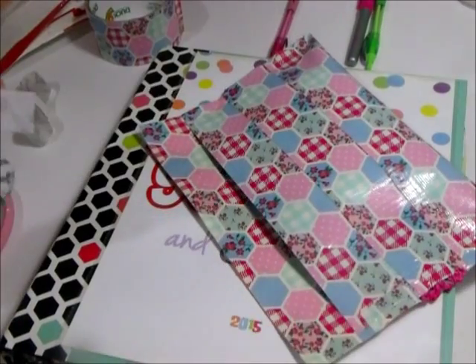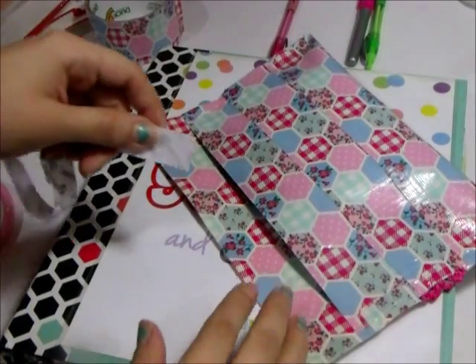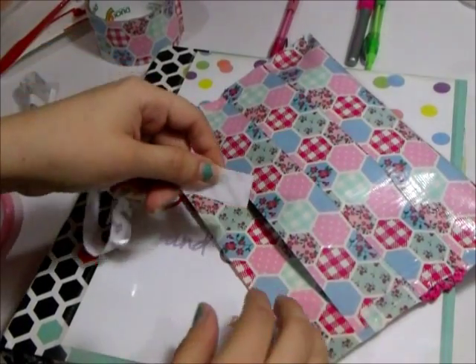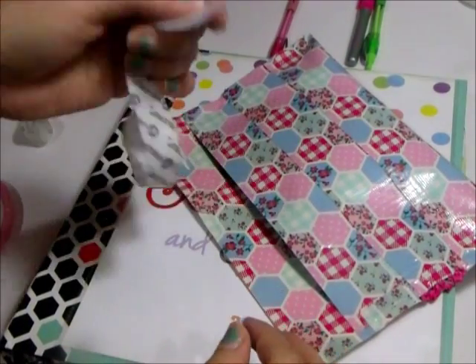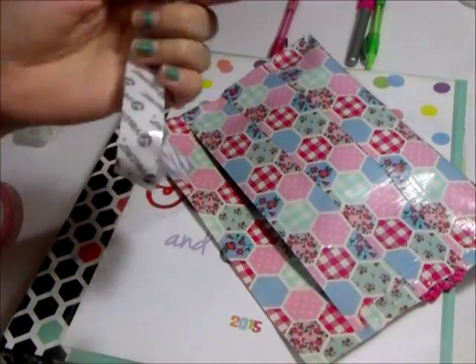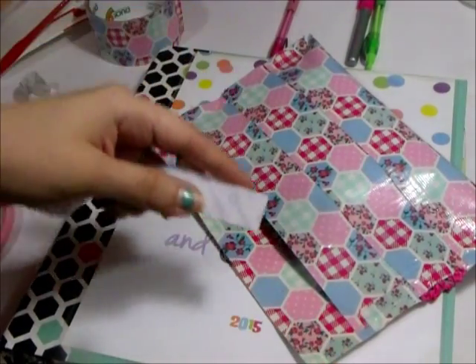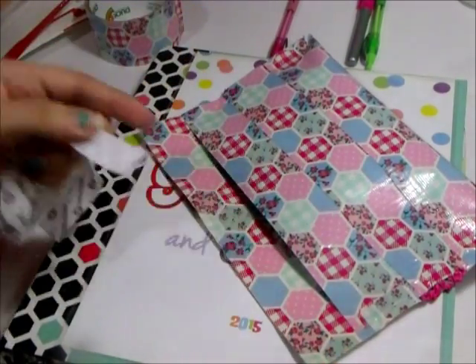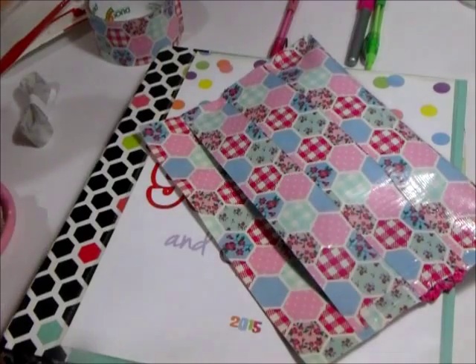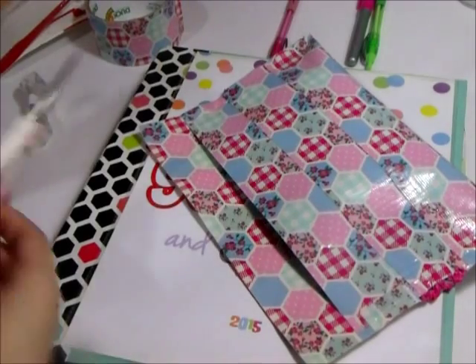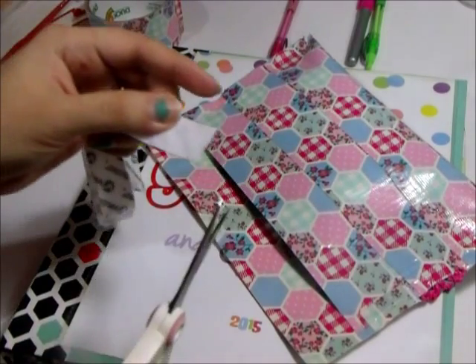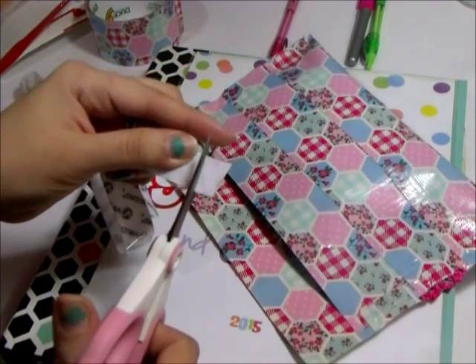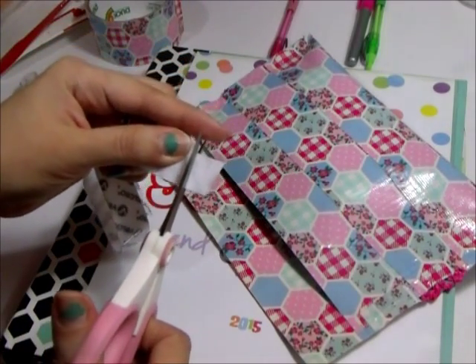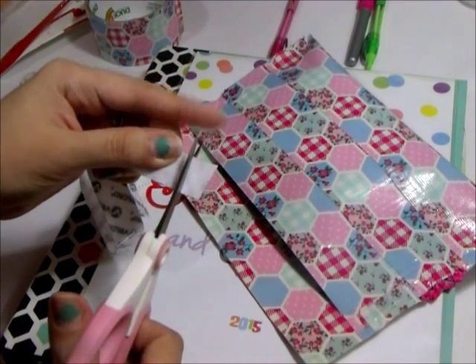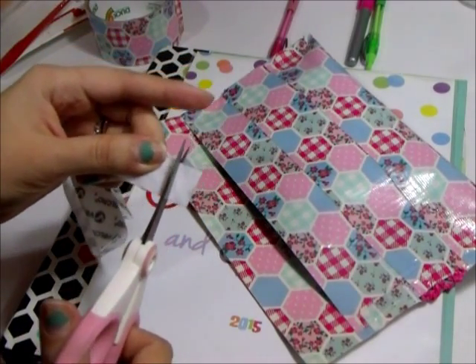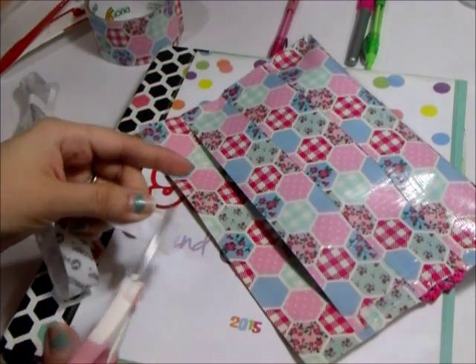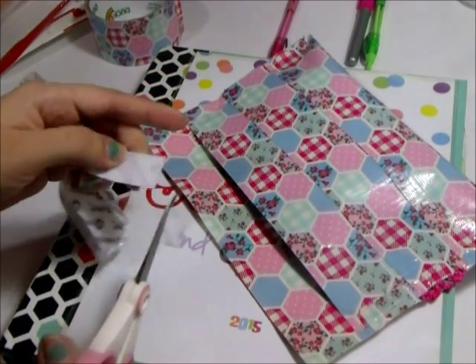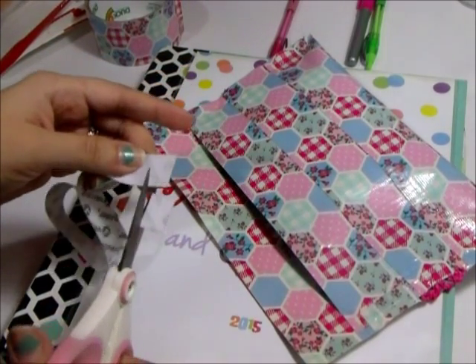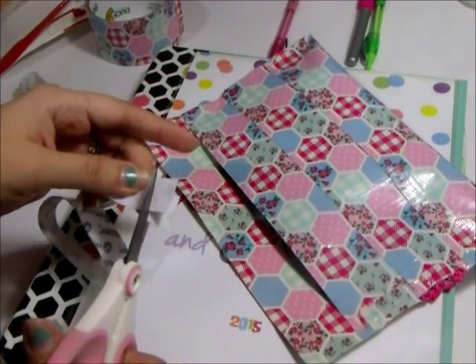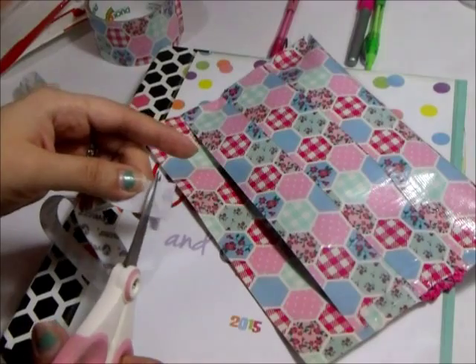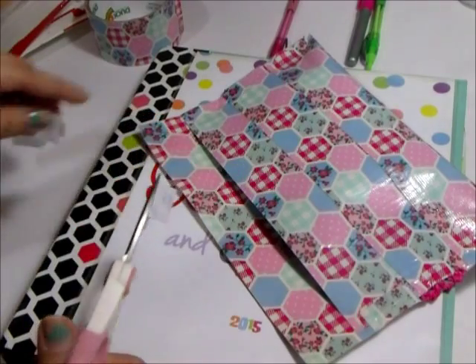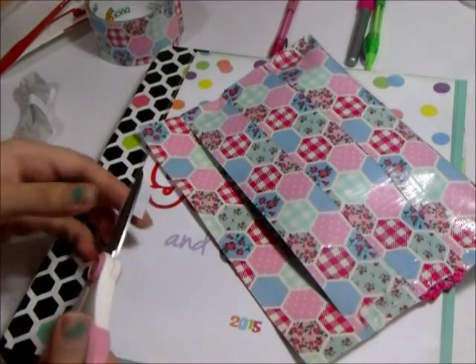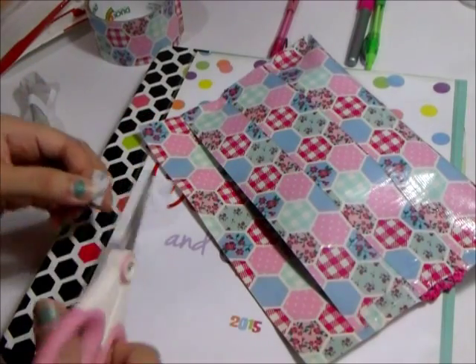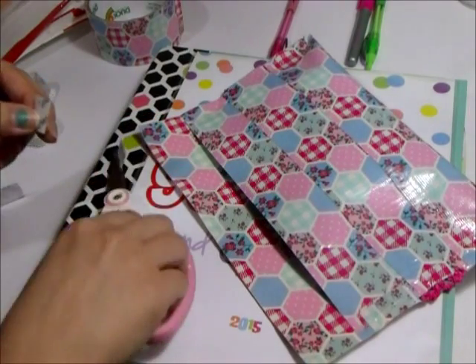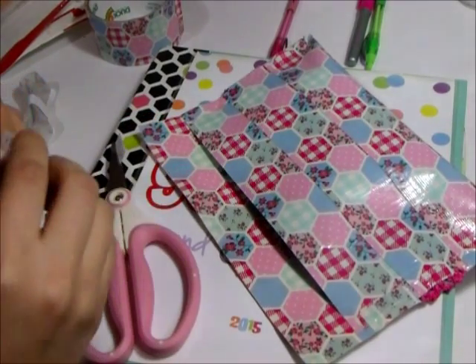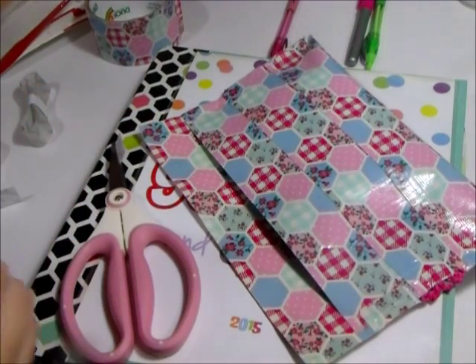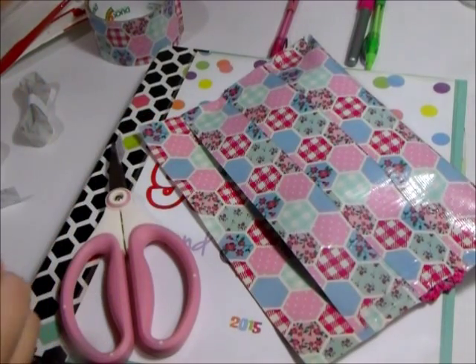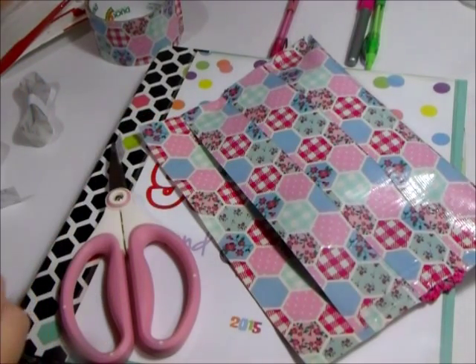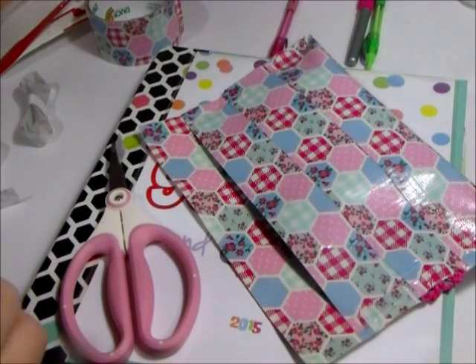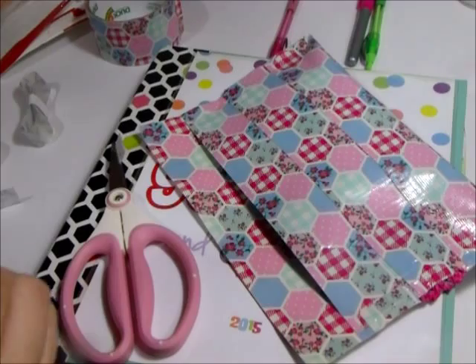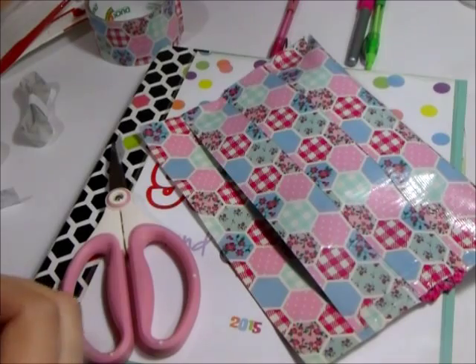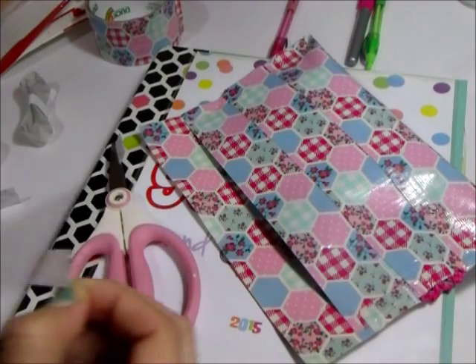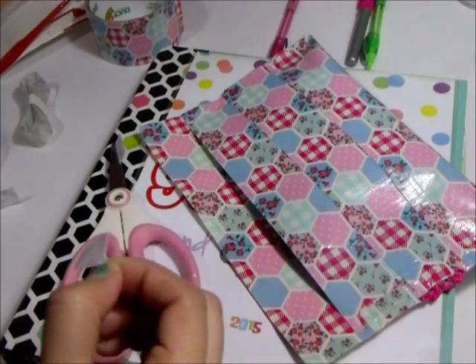After you press it down nice, I needed a way to close it — I like to use velcro for a lot of stuff. I cut some pieces and decided to go with two on the flap so I could open and close it really easily whenever I need to use it.